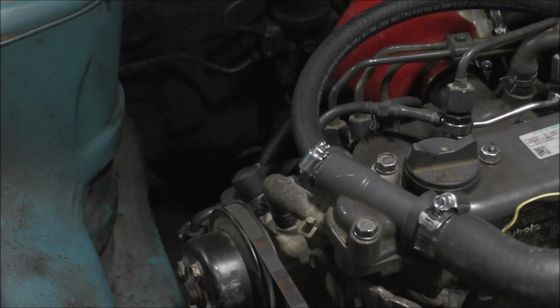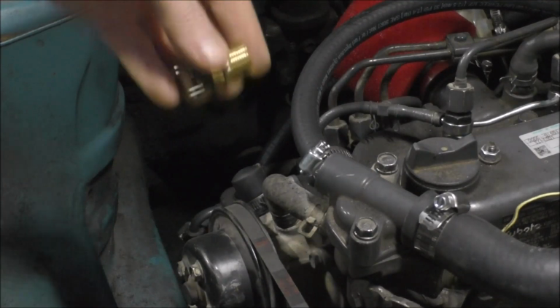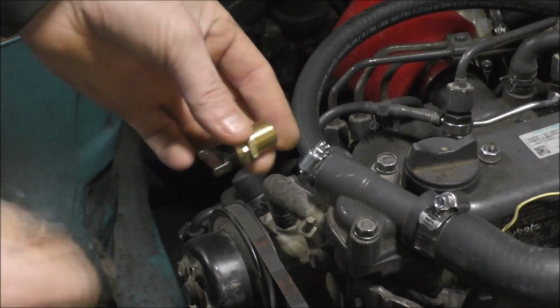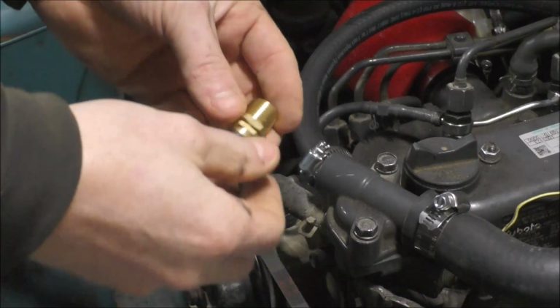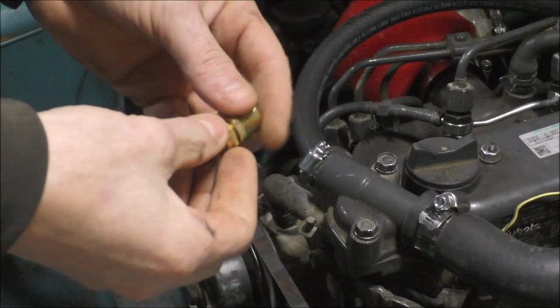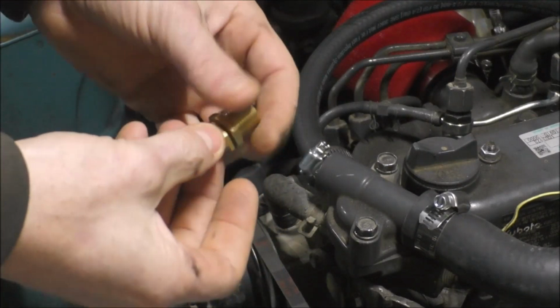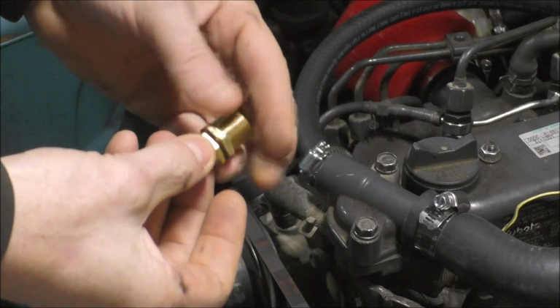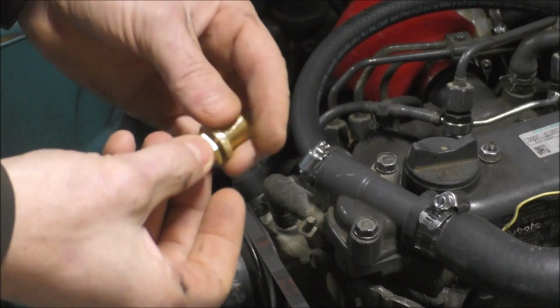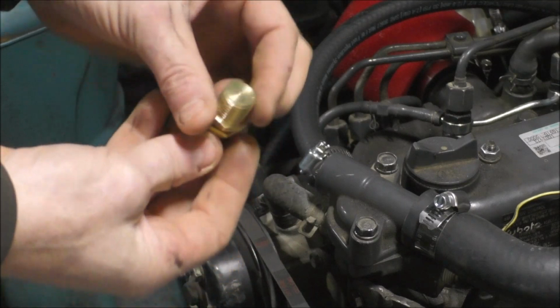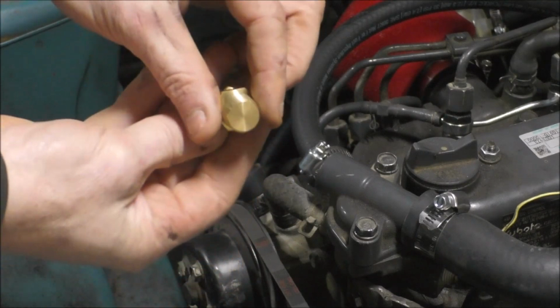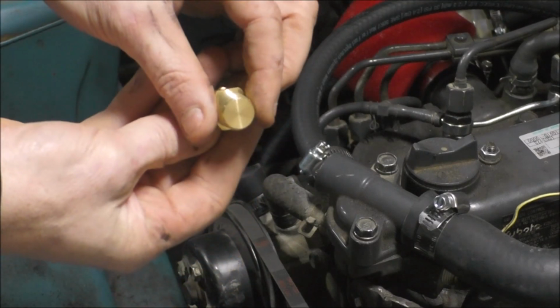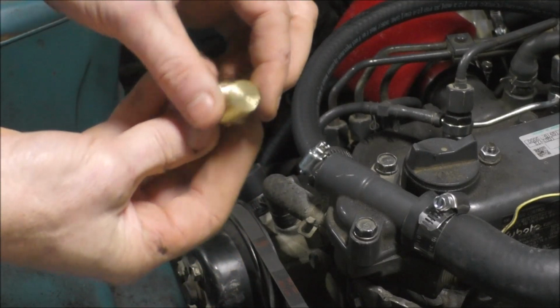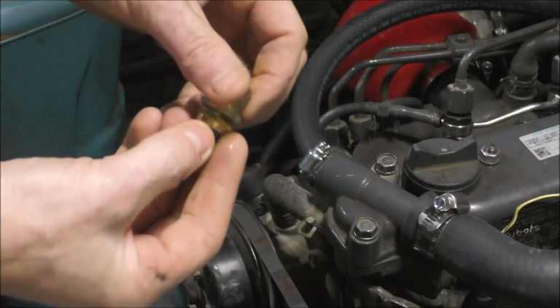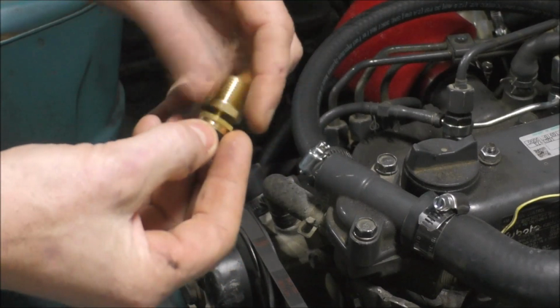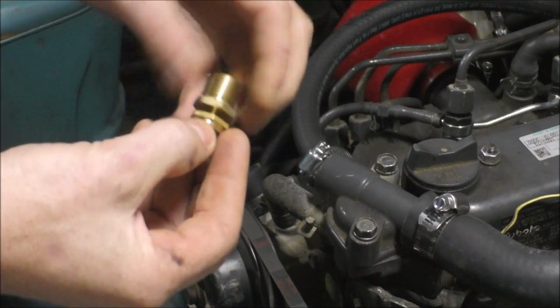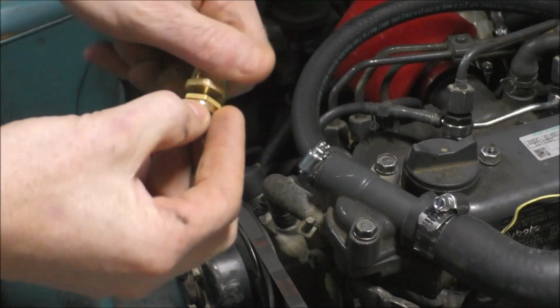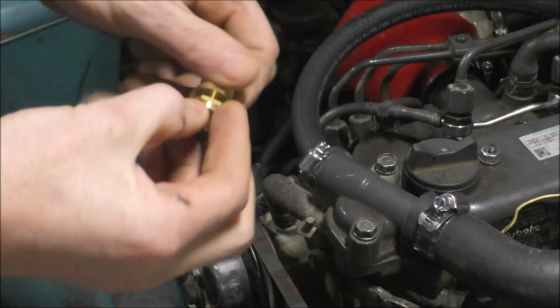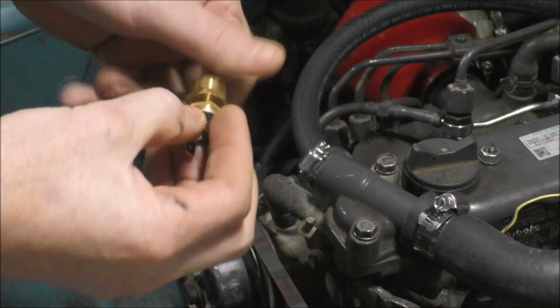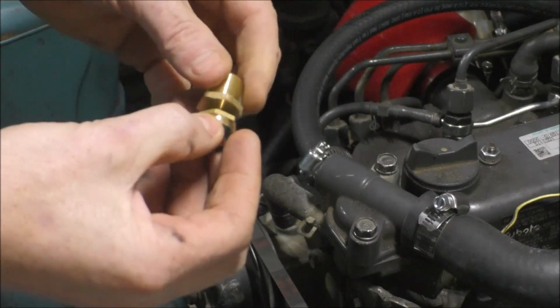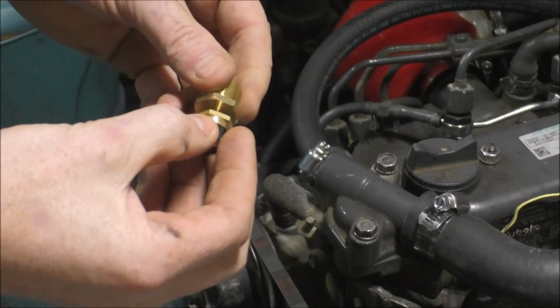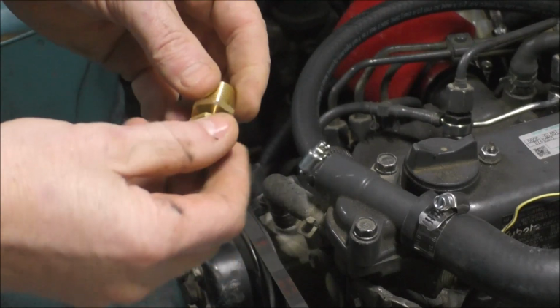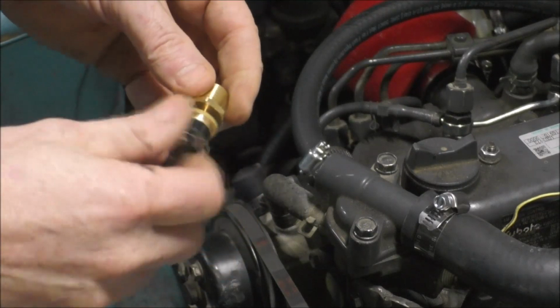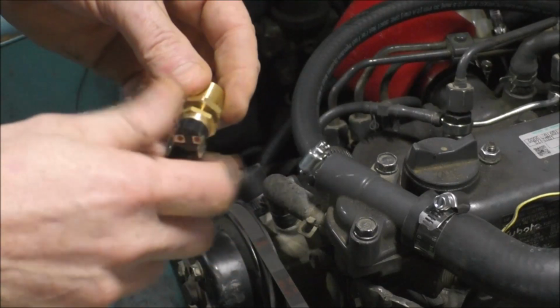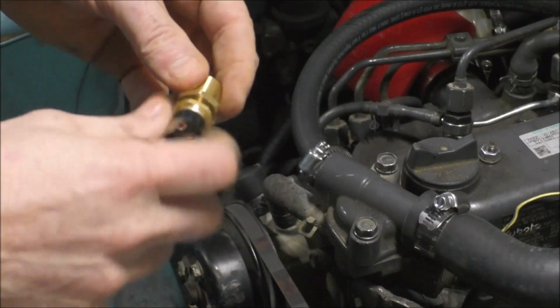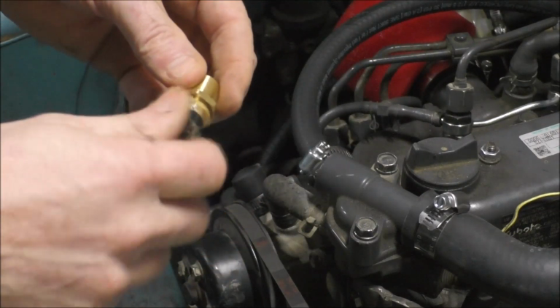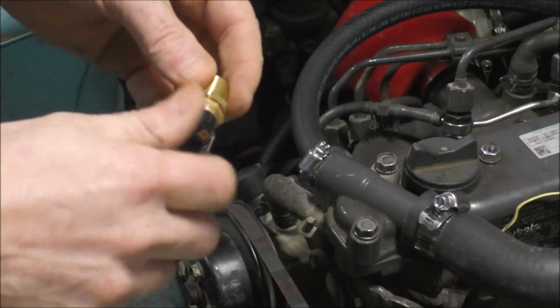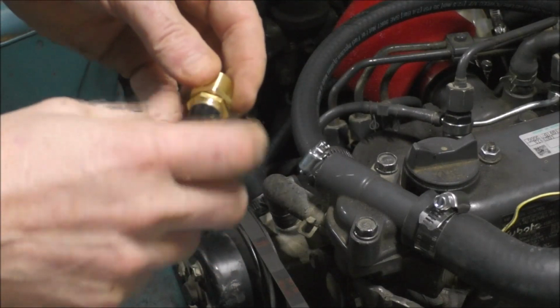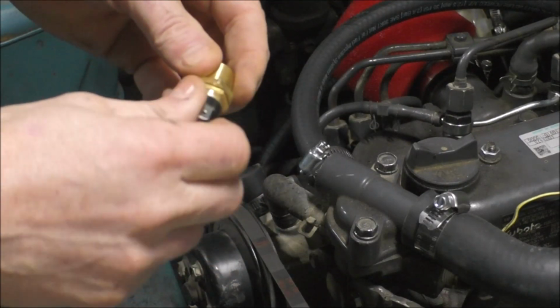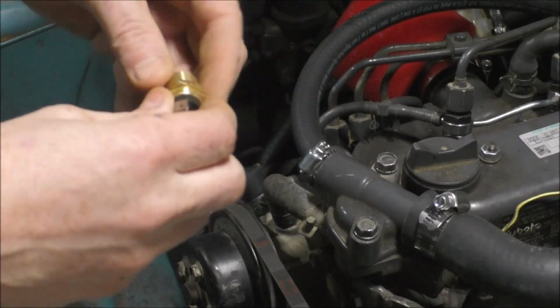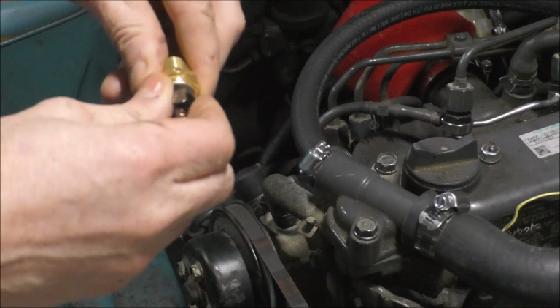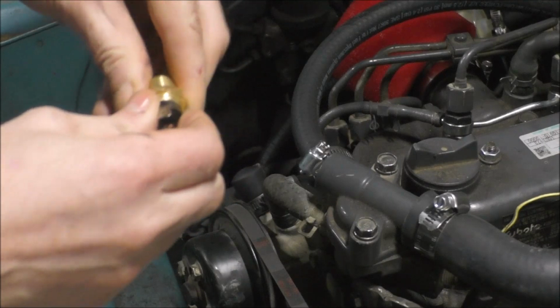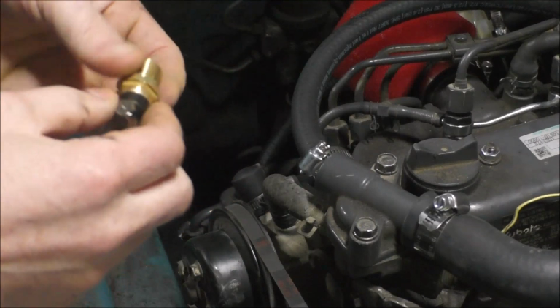A nice thing about this sensor or switch is there's actually no hole in here — it just screws into the head, so if you ever have to change it you're not going to drain any coolant or anything. I've never used this style, so I guess we'll see how well it works.